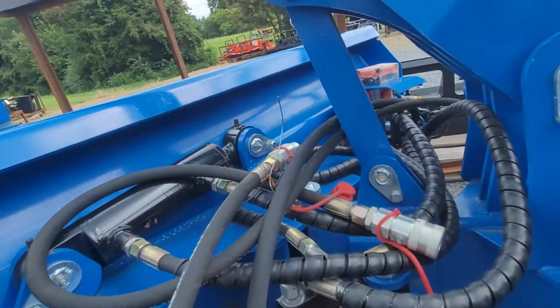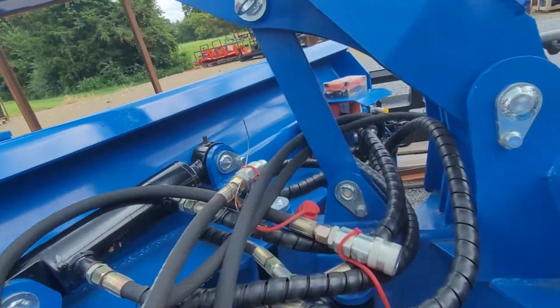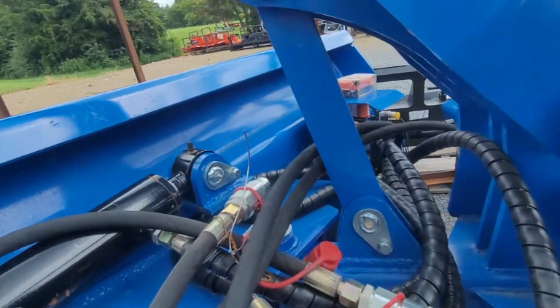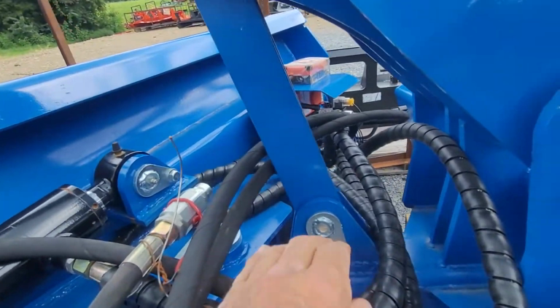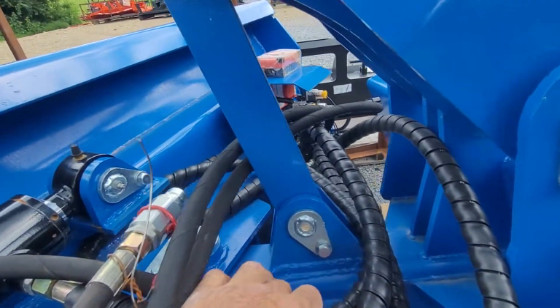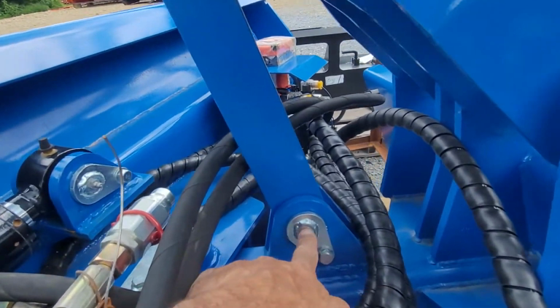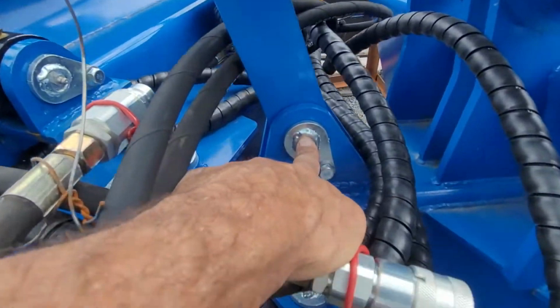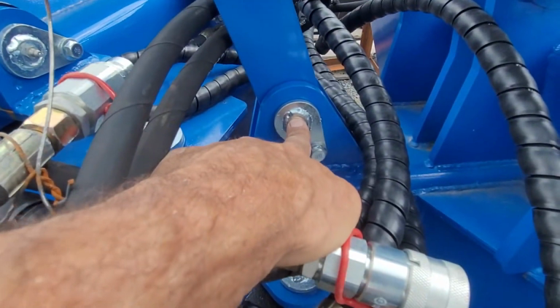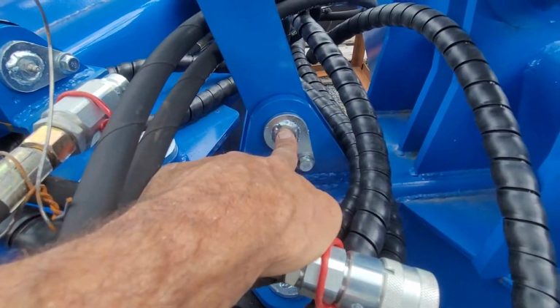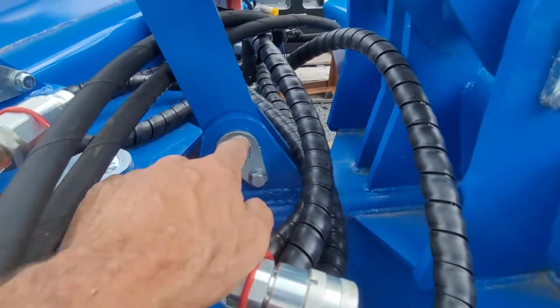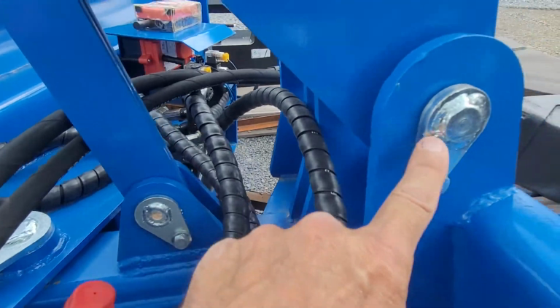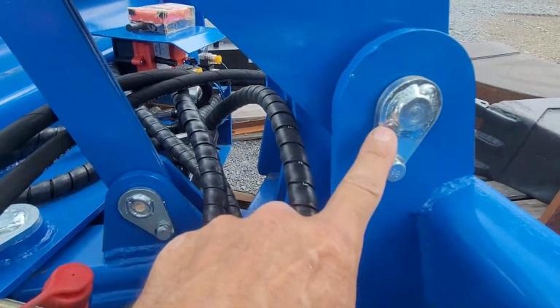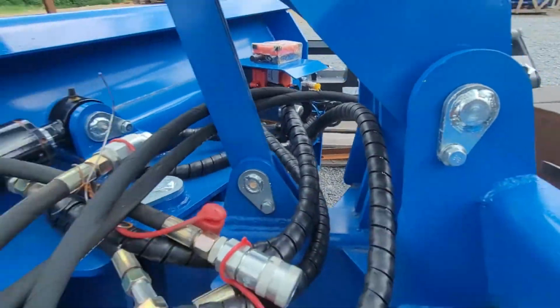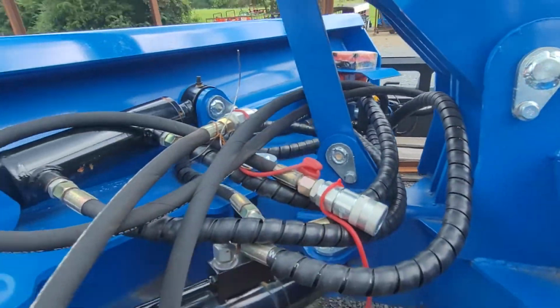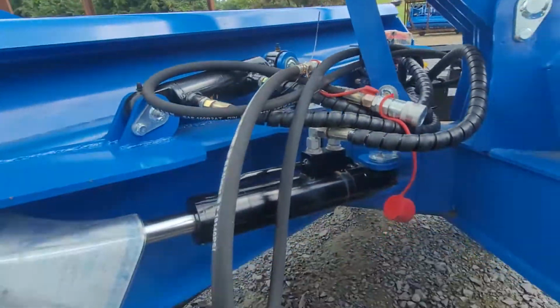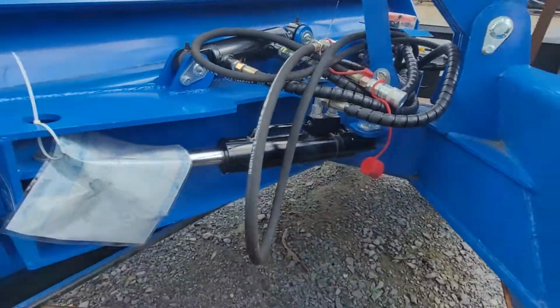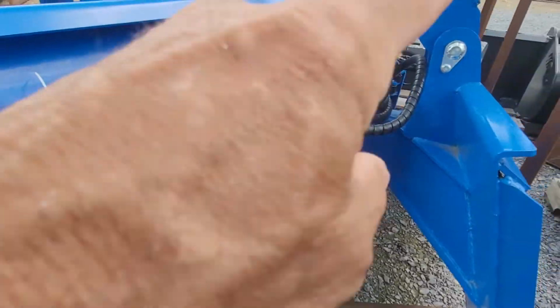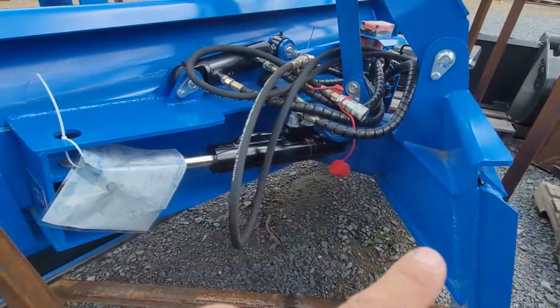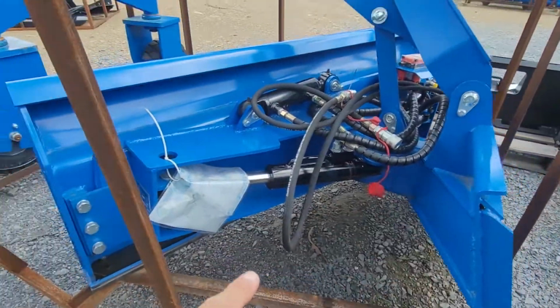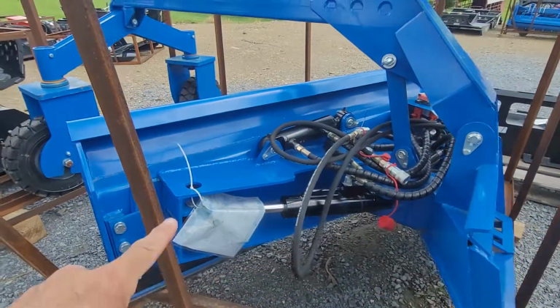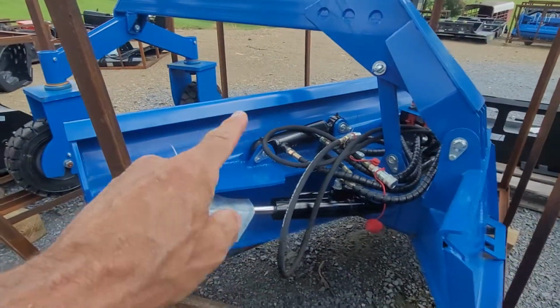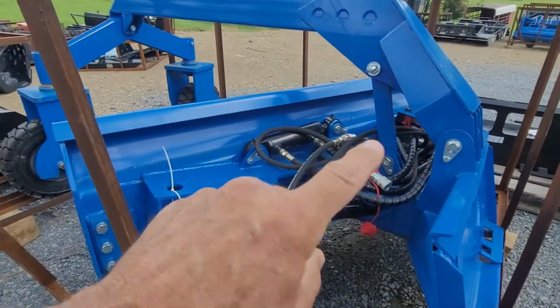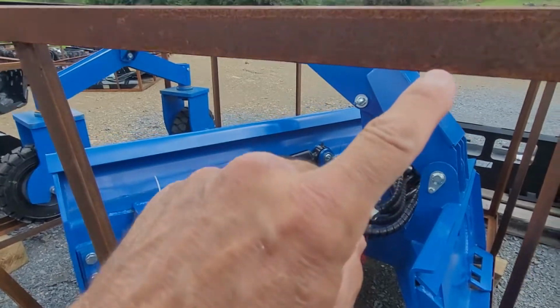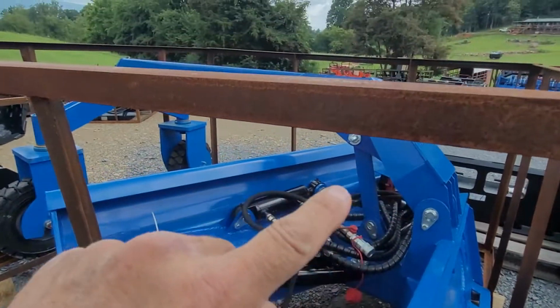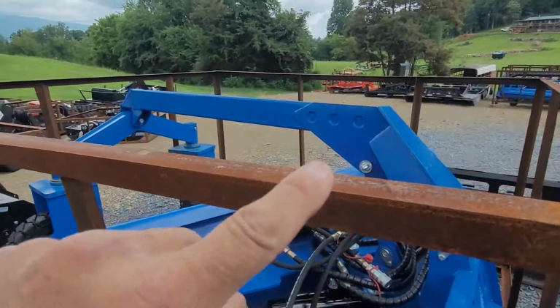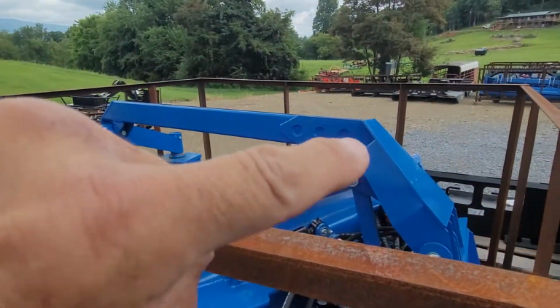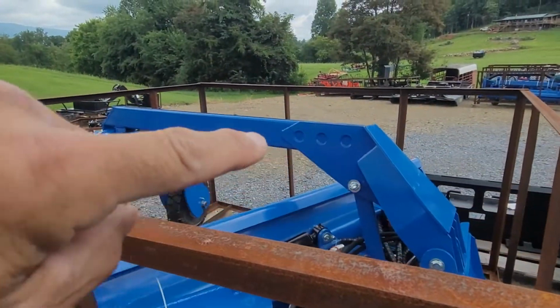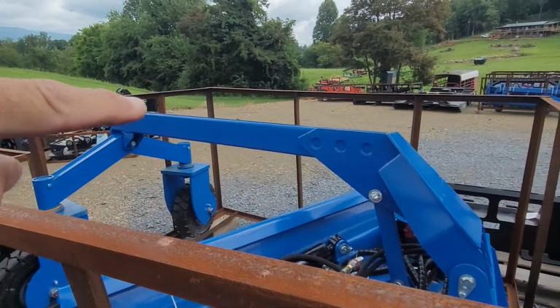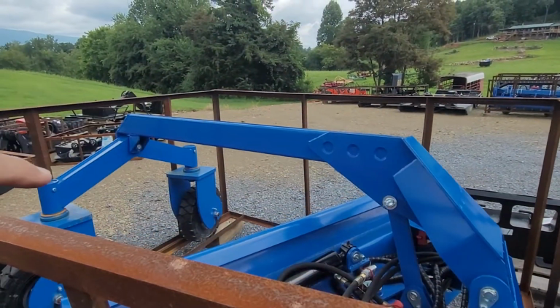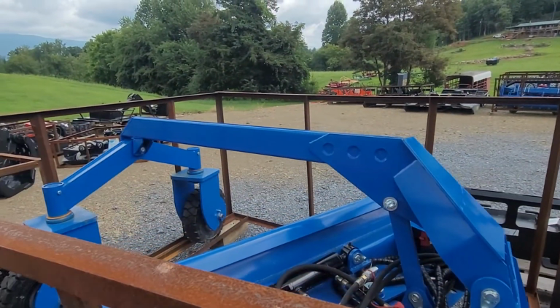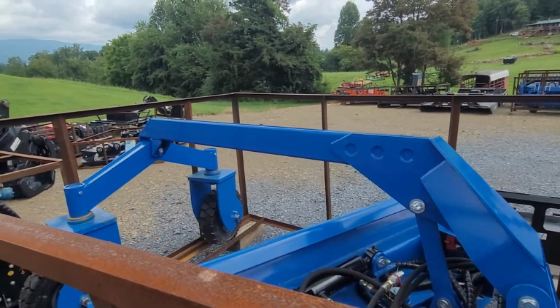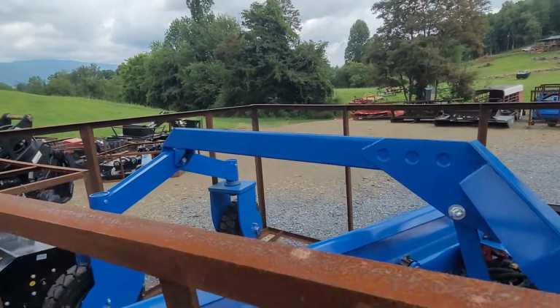Like I said, you pull these pins — pull this pin and pull this pin — and it turns this unit into just the six-way blade. But with this arm on it, it can also be used as a grater blade.